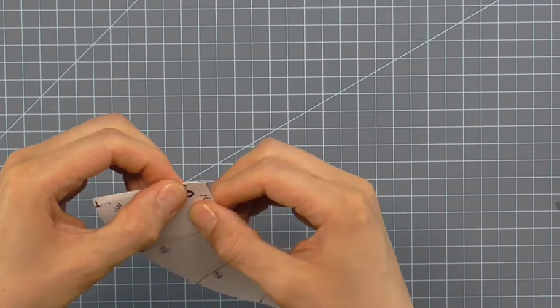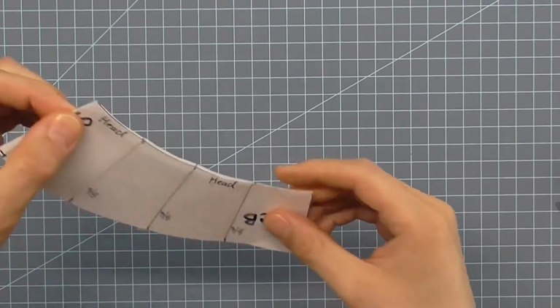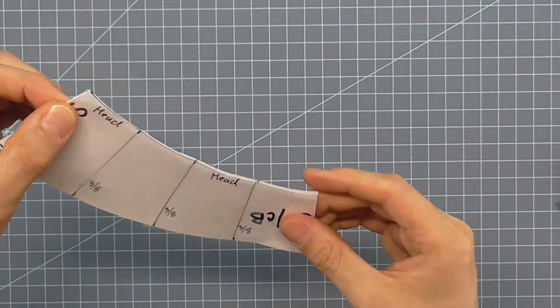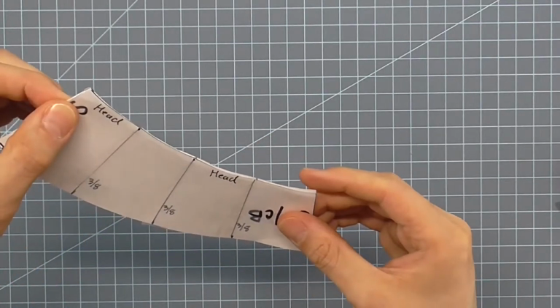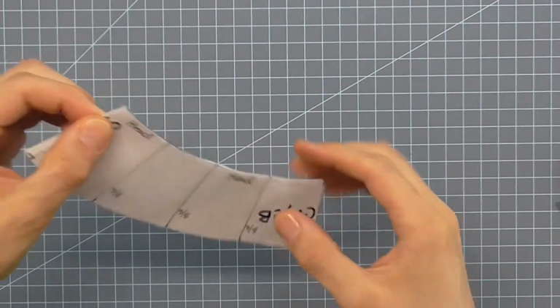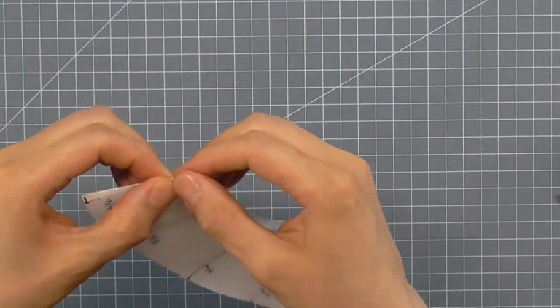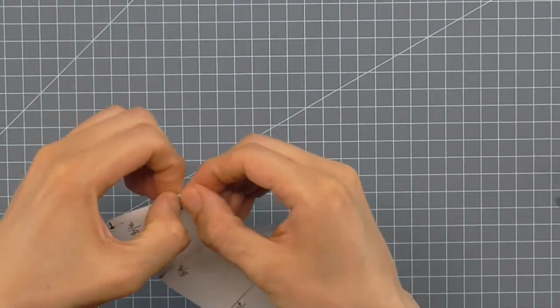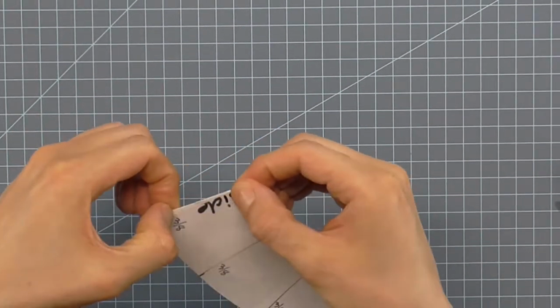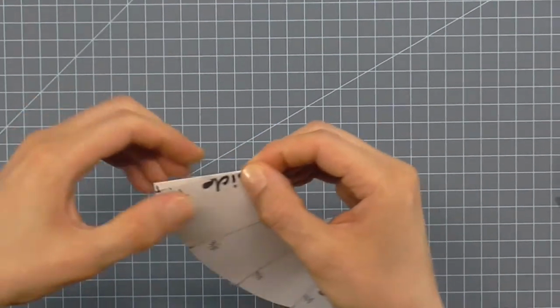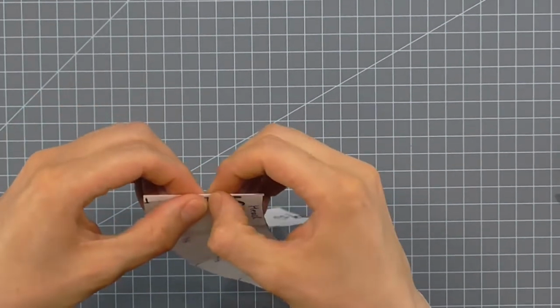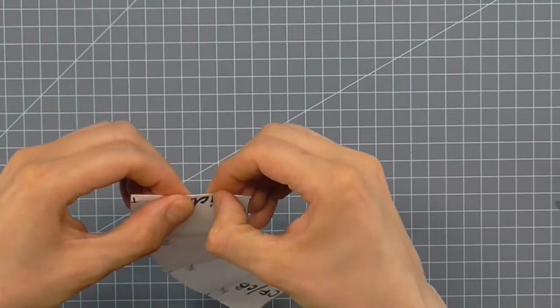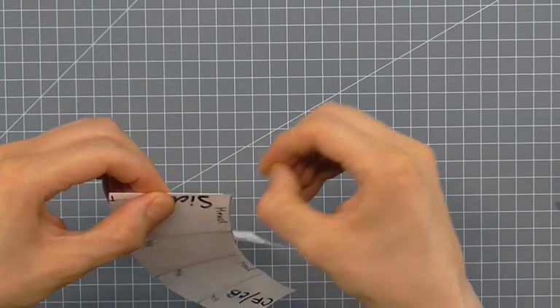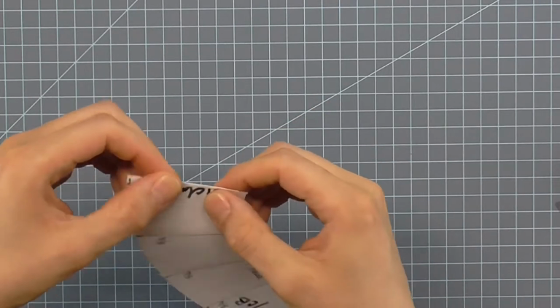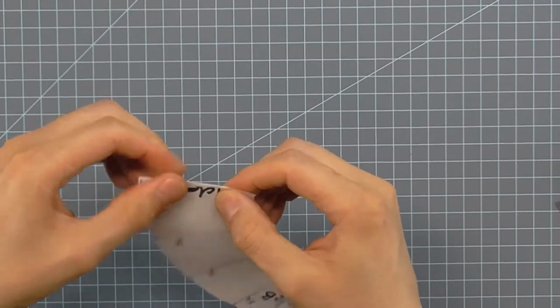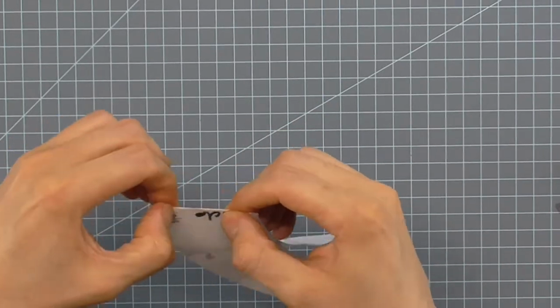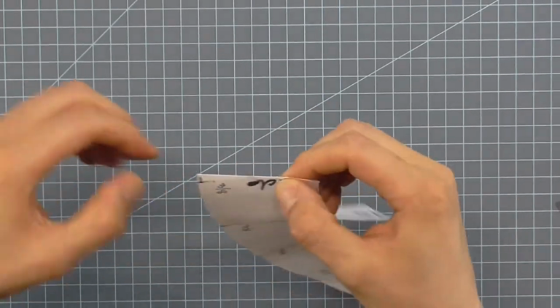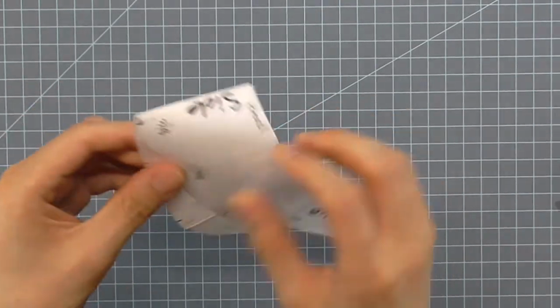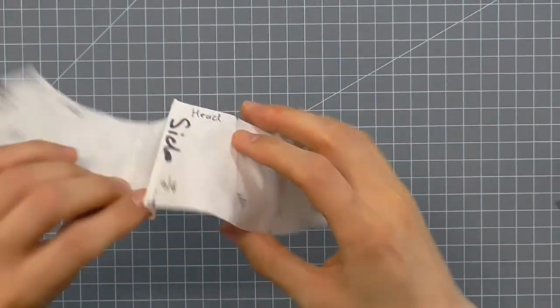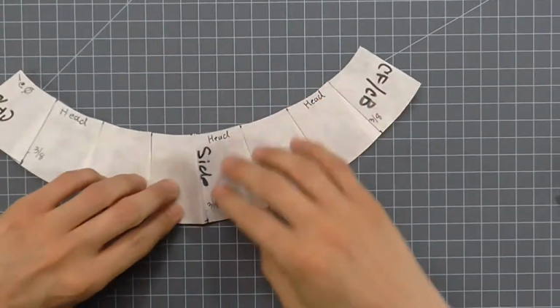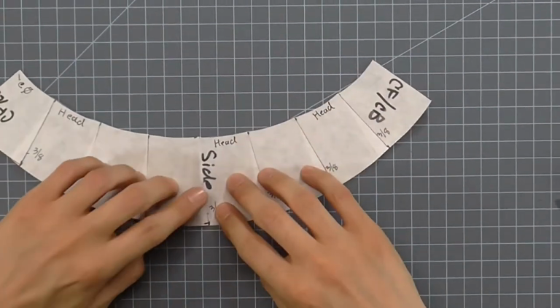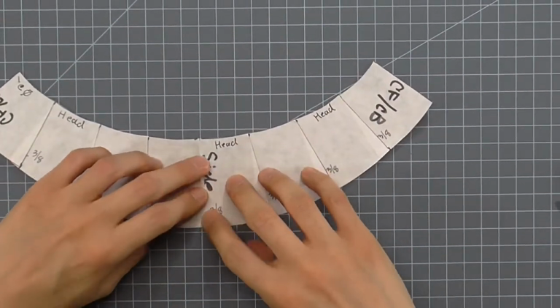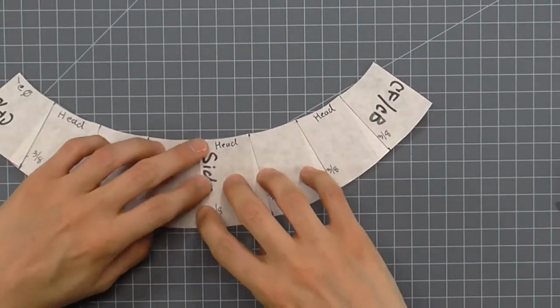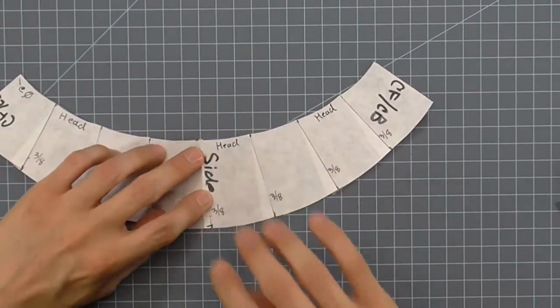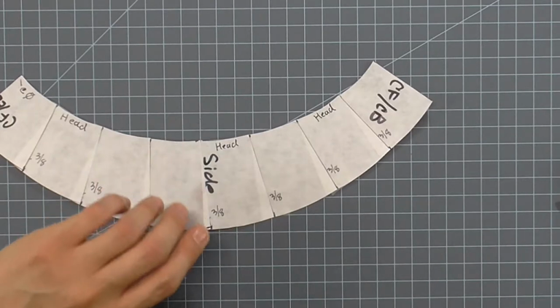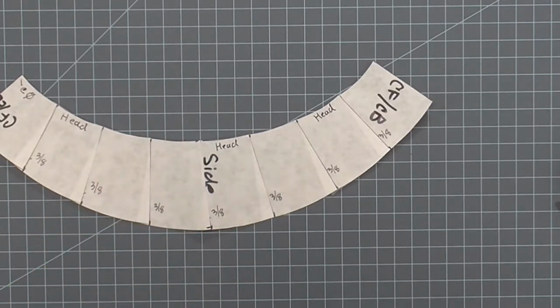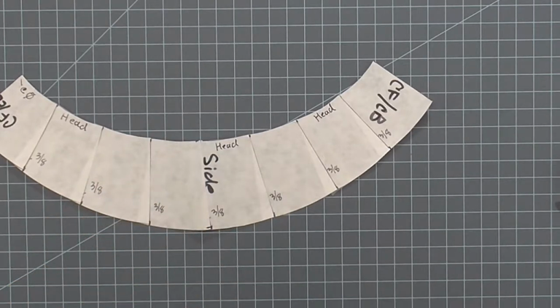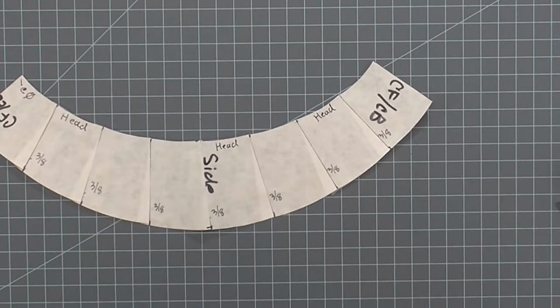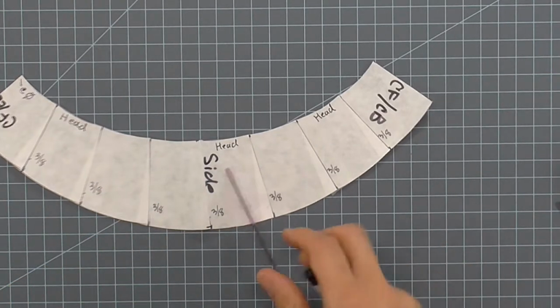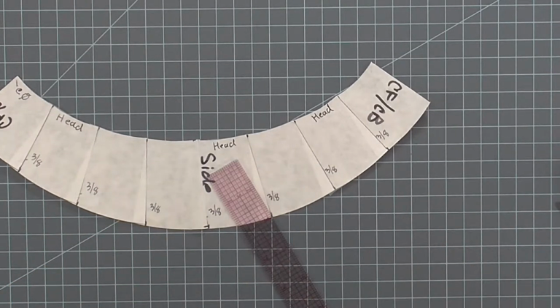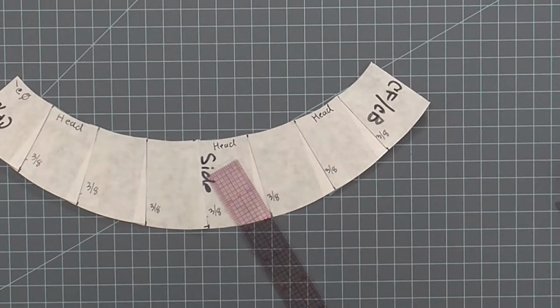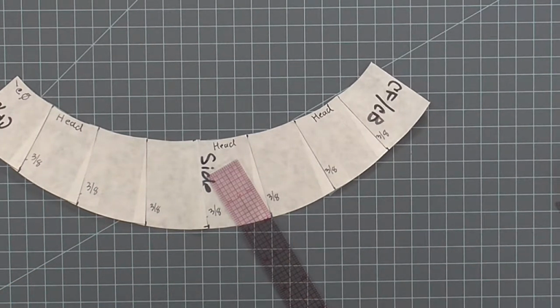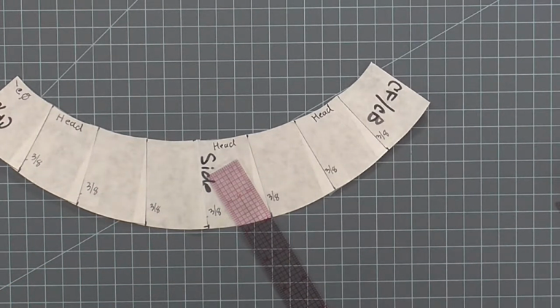Now fold the piece in half one more time to create the new side seam. Don't follow the original line — you want a brand new folded line because it's slightly offset by three eighths. Fold again on the head size line, crease it well, and draw in that new side seam line so you can manipulate the pattern further later on.